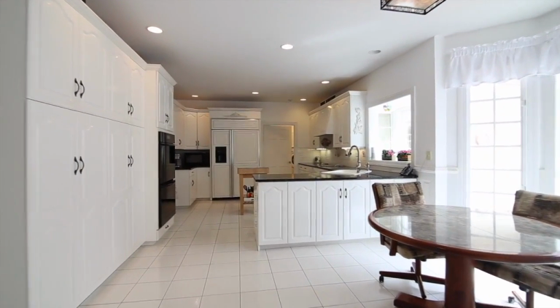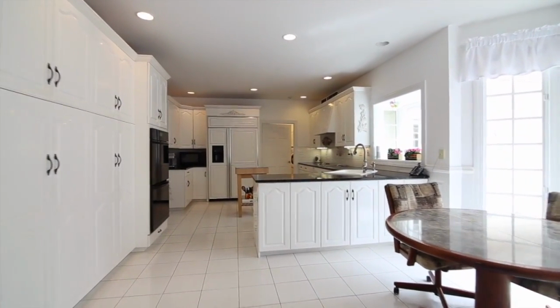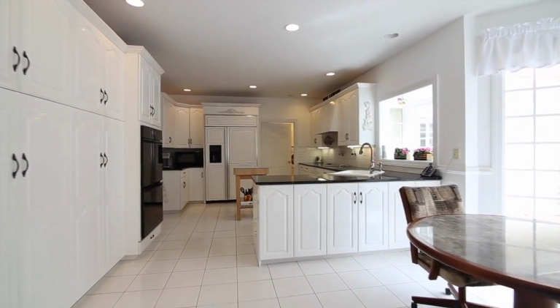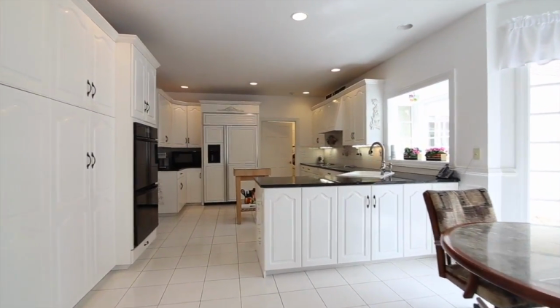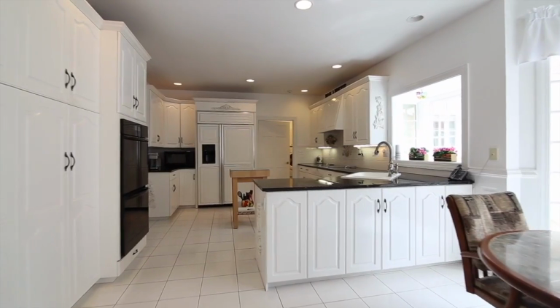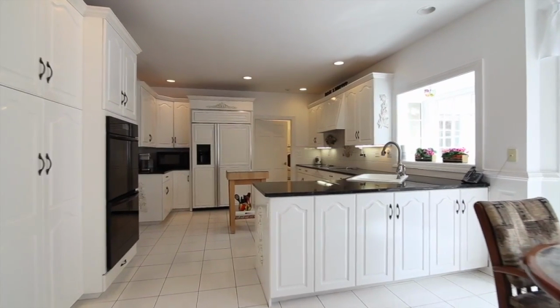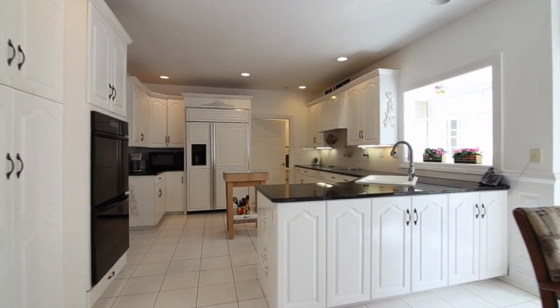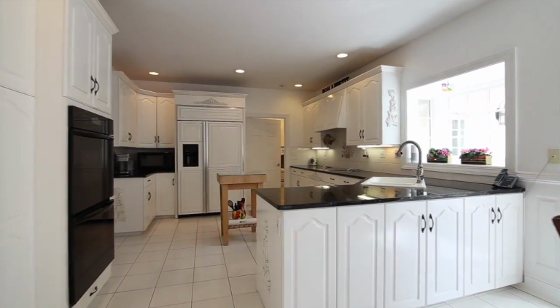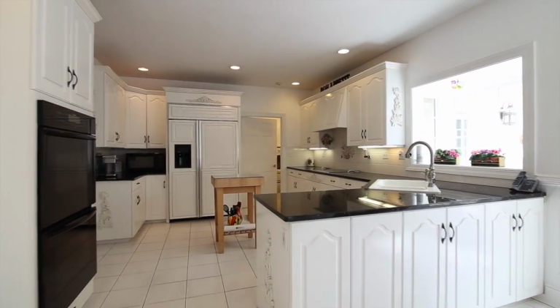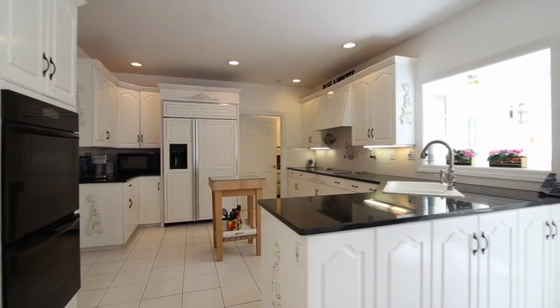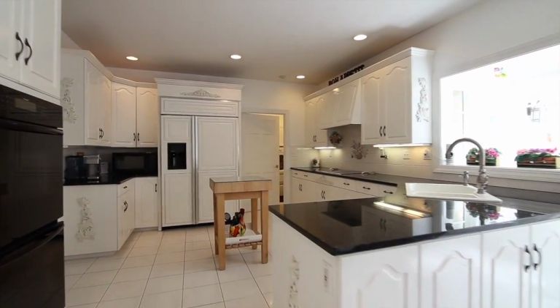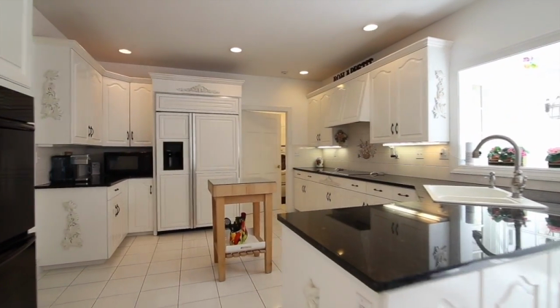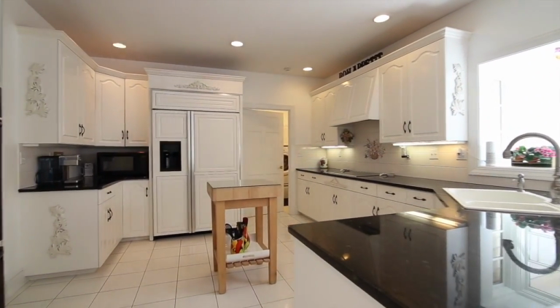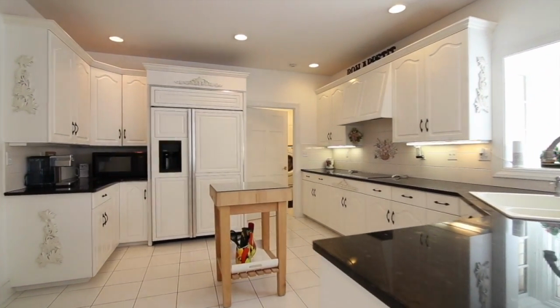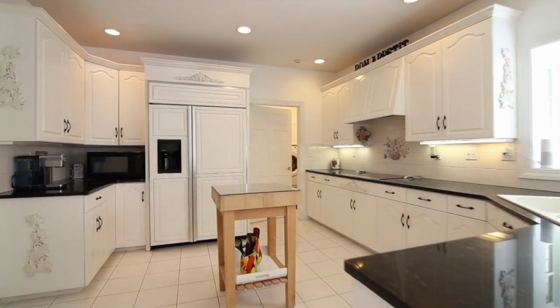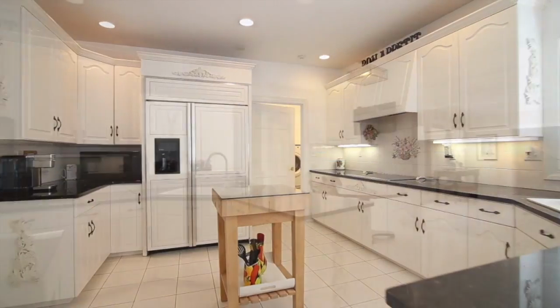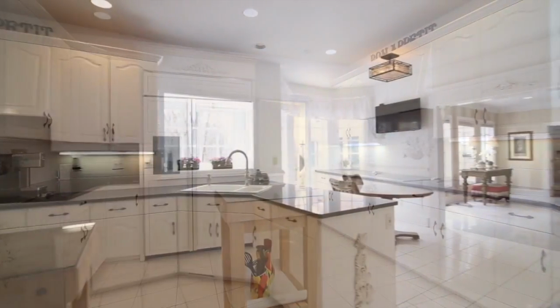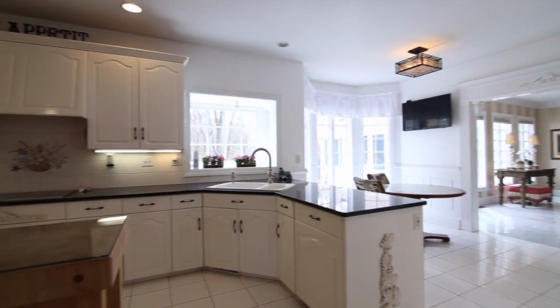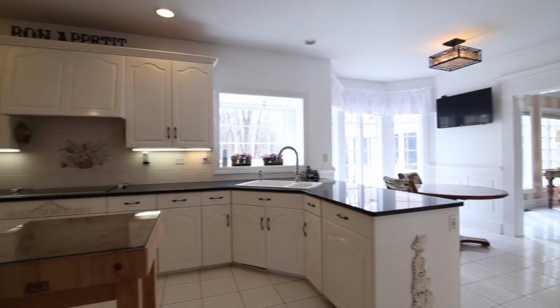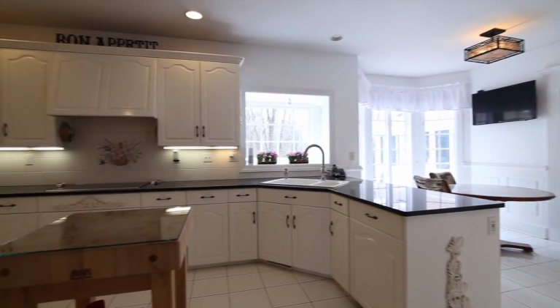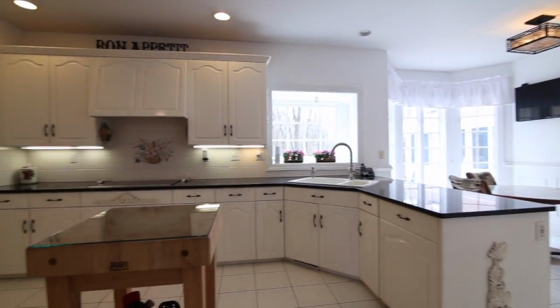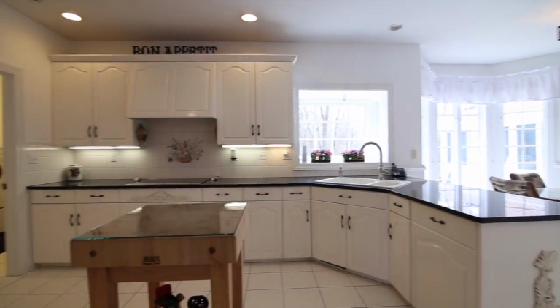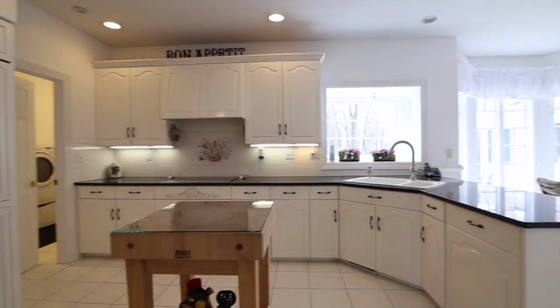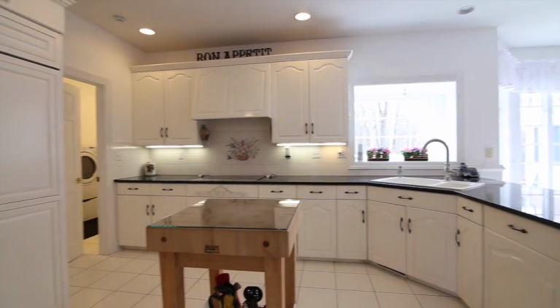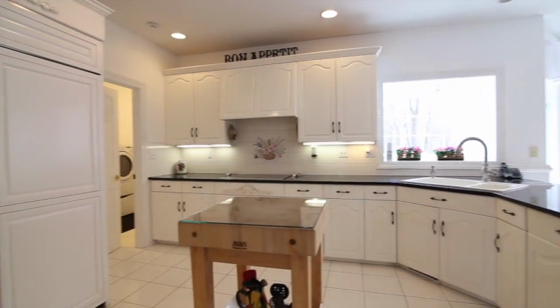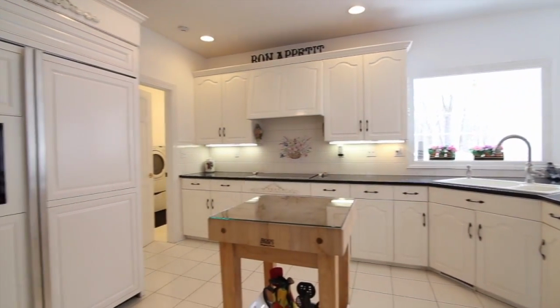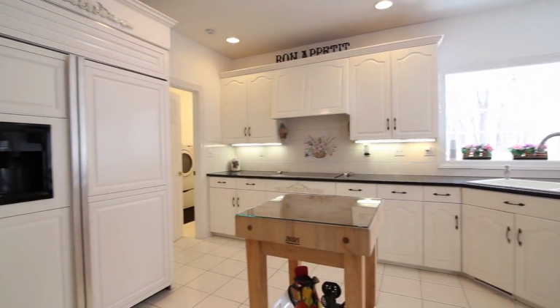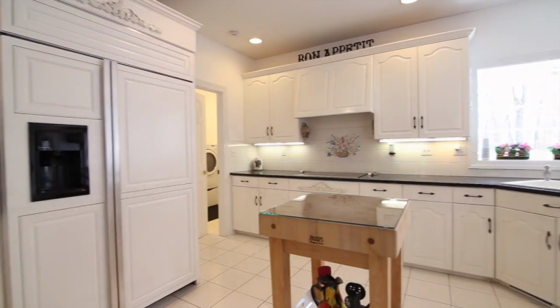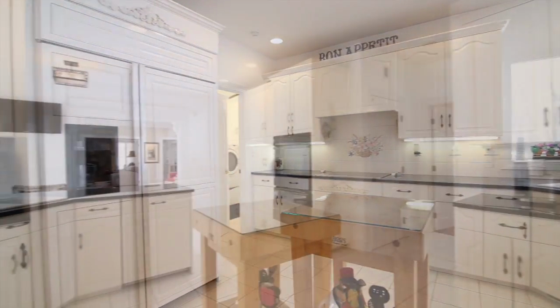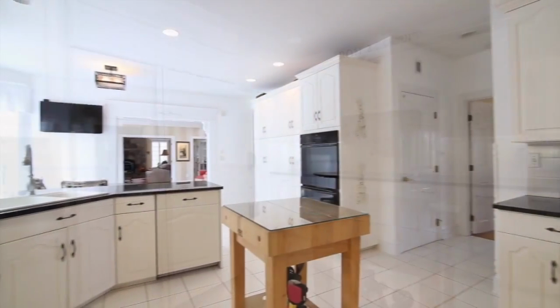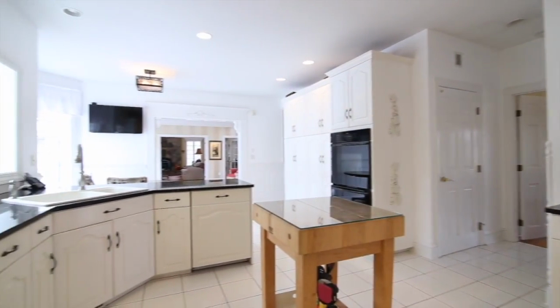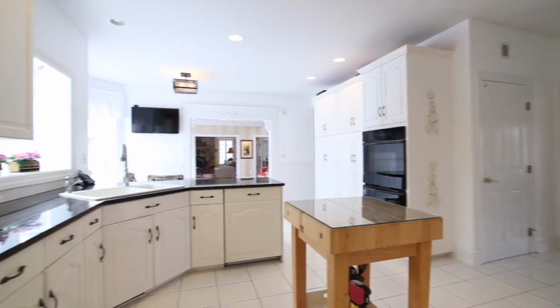The eat-in kitchen has everything a chef's heart desires and offers an incredible amount of storage space, with top-of-the-line appliances, a double oven, a butcher block island, recessed lighting, granite counters, and carved cabinet detailing.